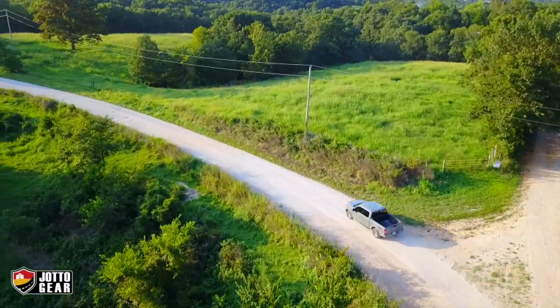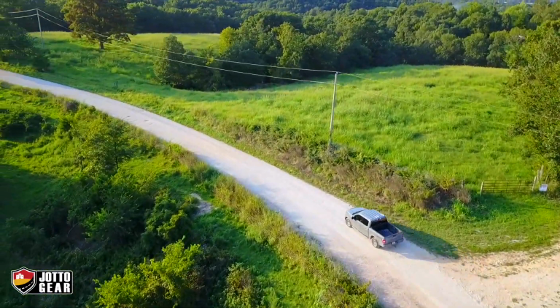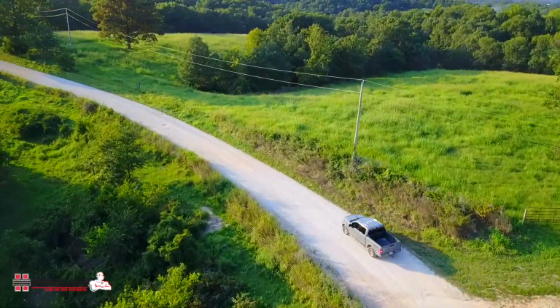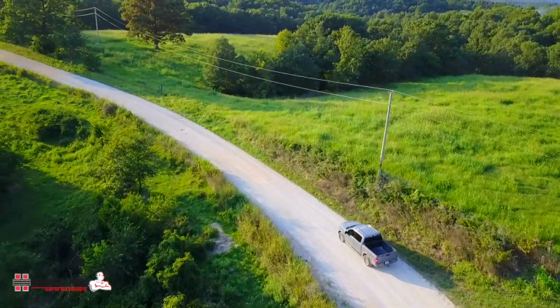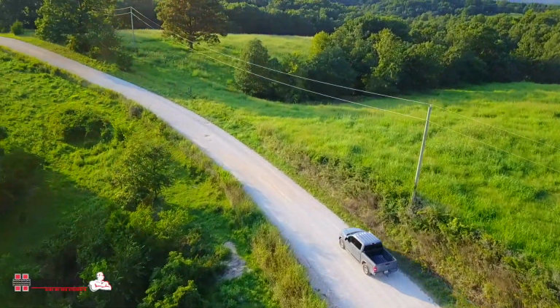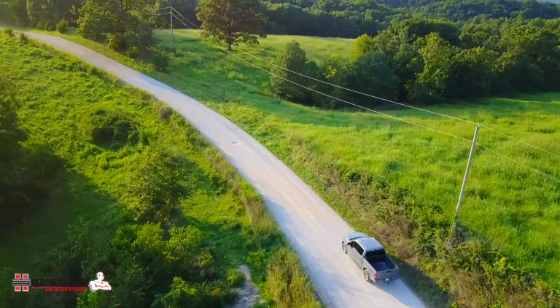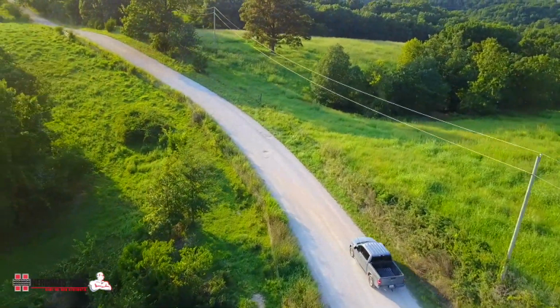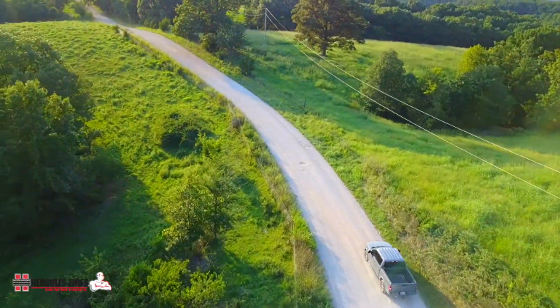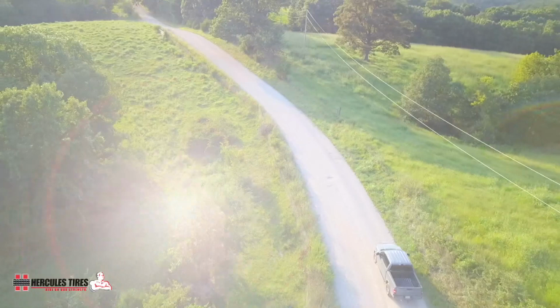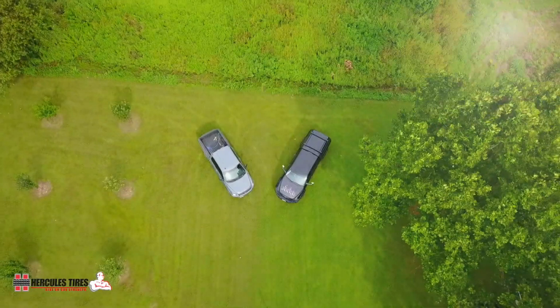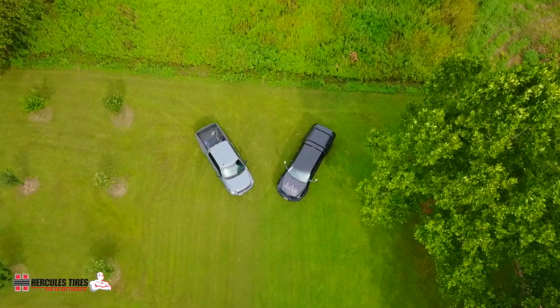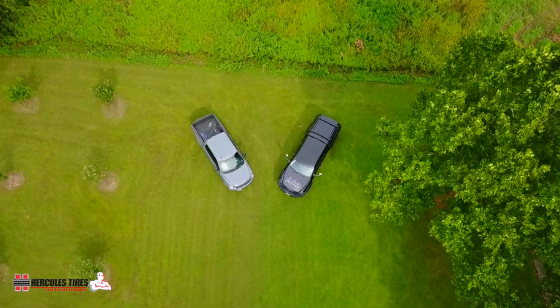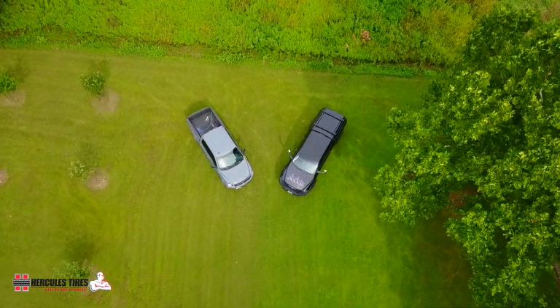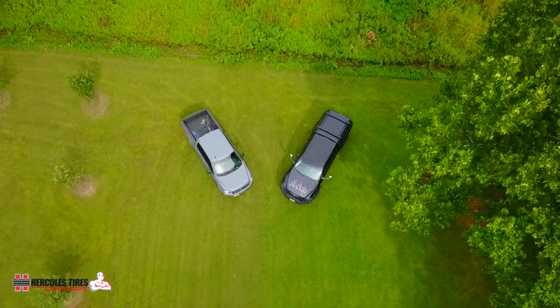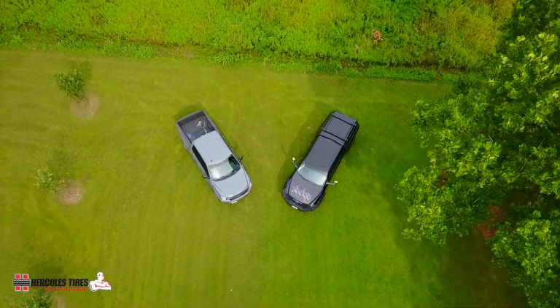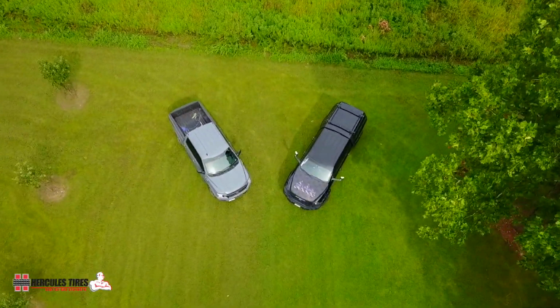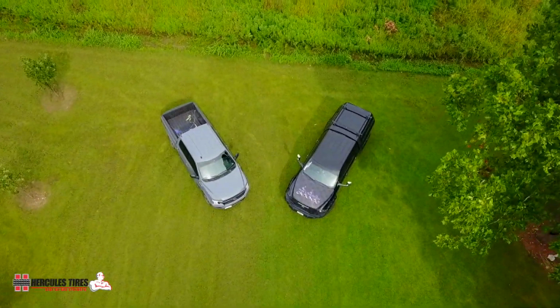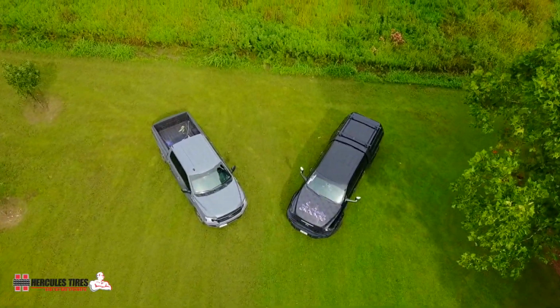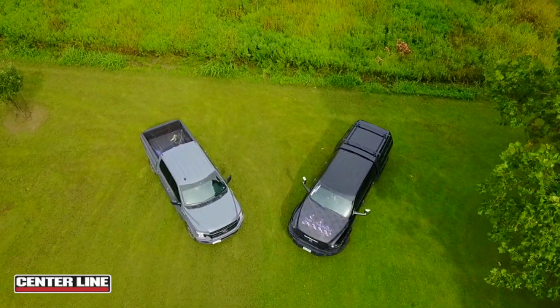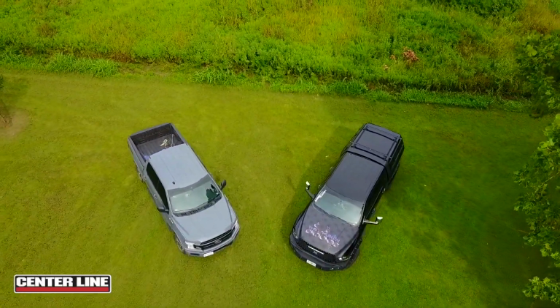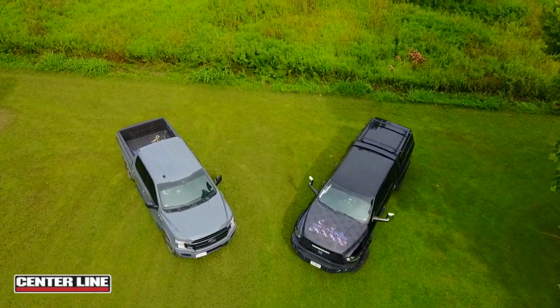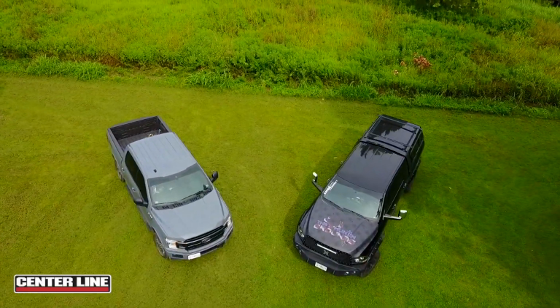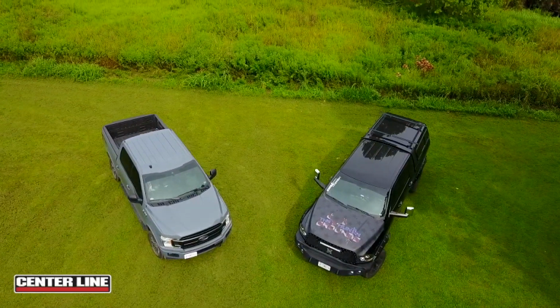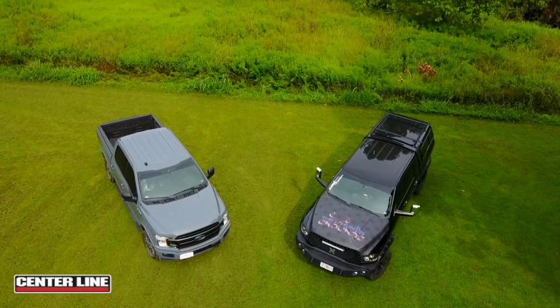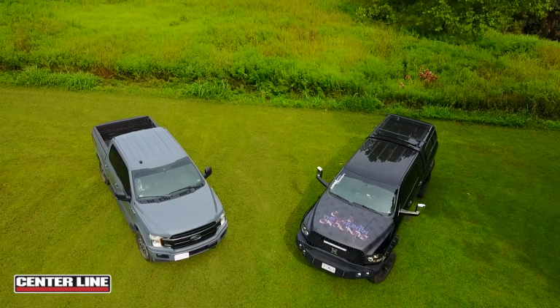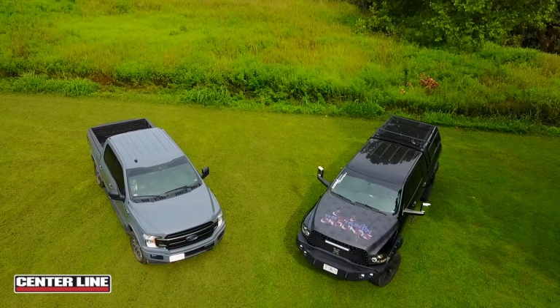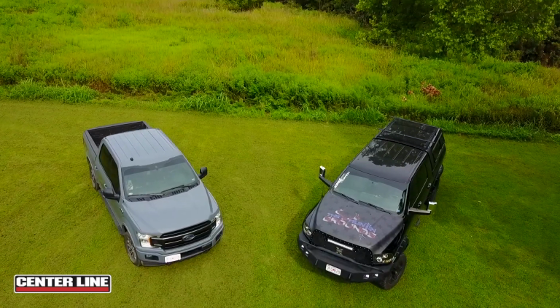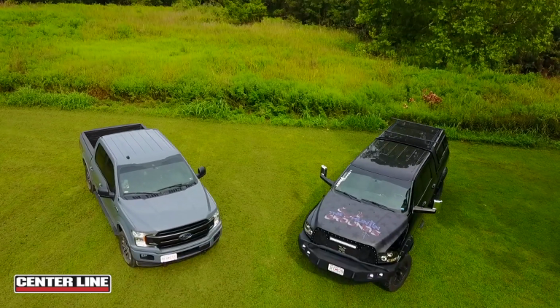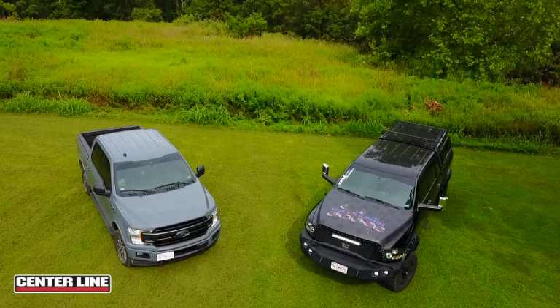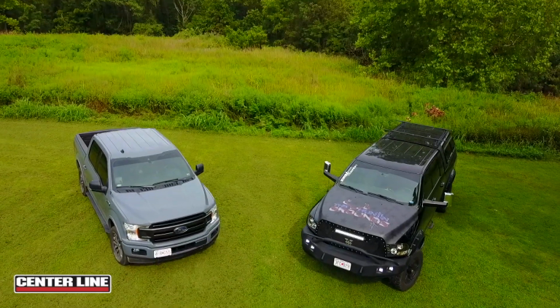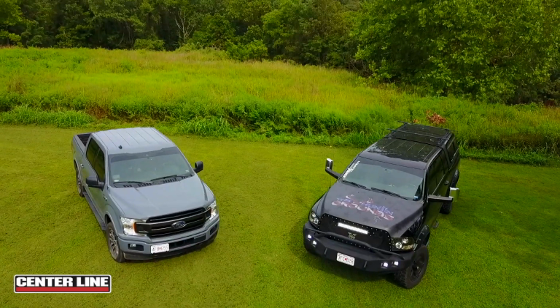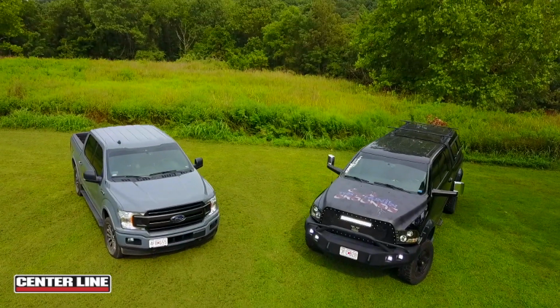We're going to put a level kit on it, put some new wheels, some new tires, we're going to beef up the front end with some T-Rex parts, and hopefully put a camper shell on.